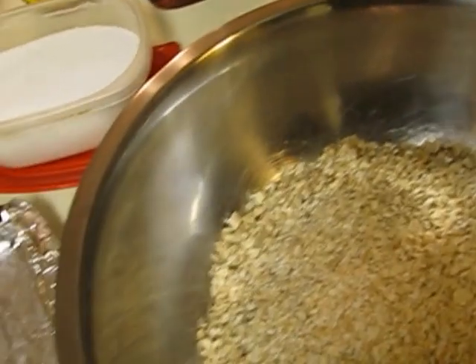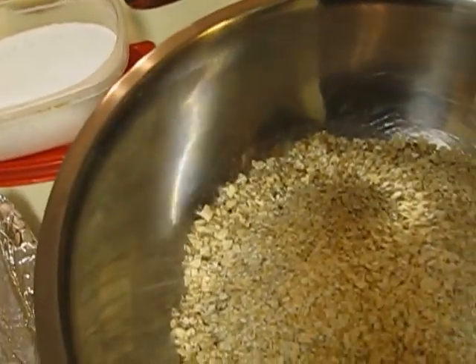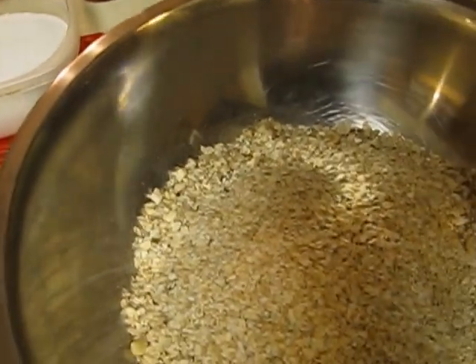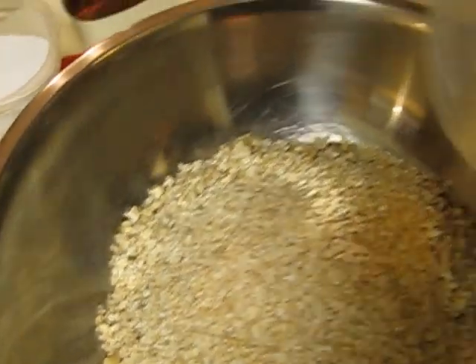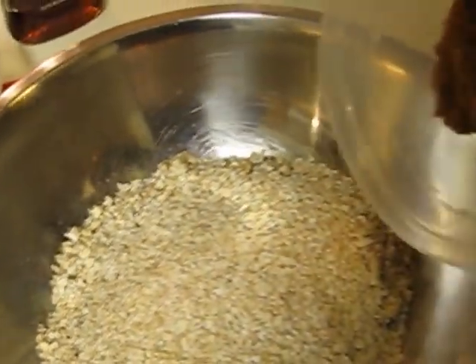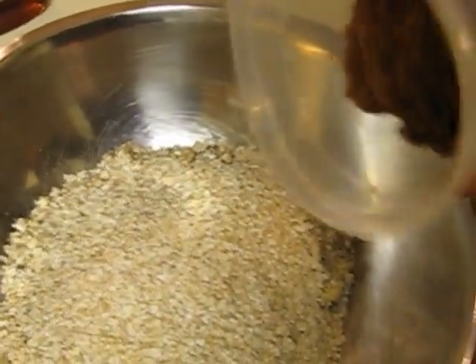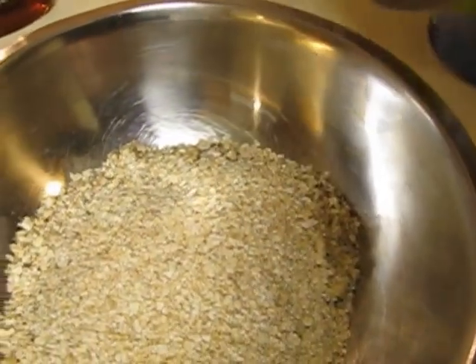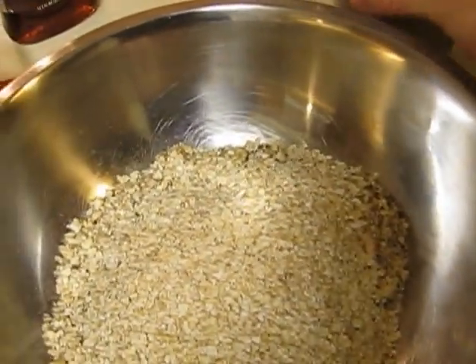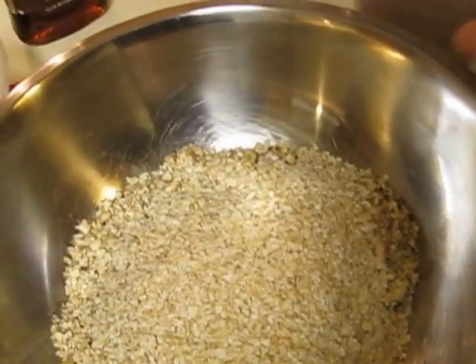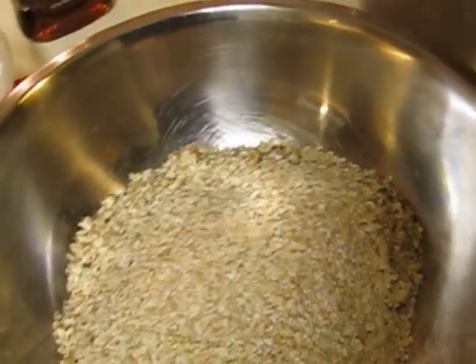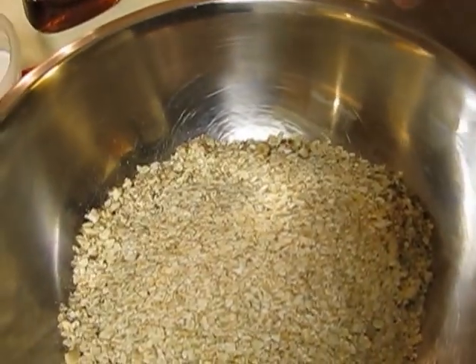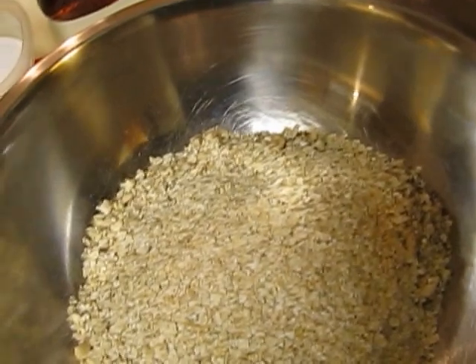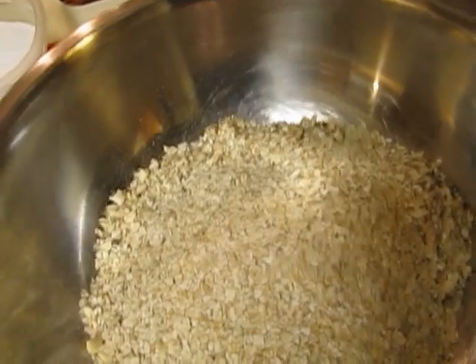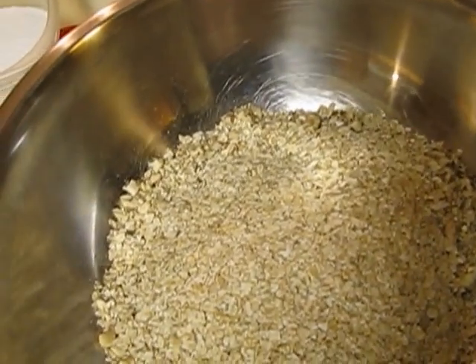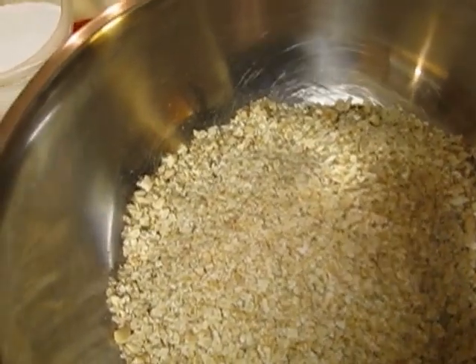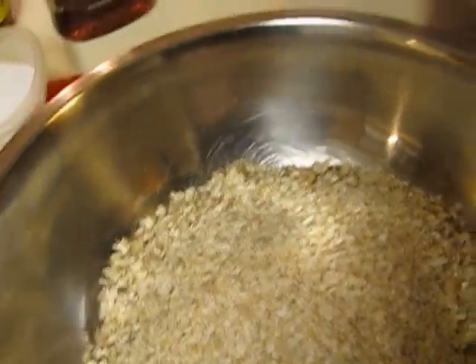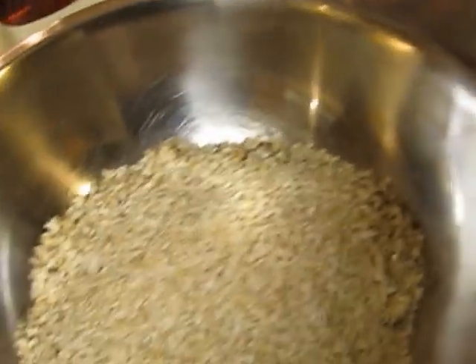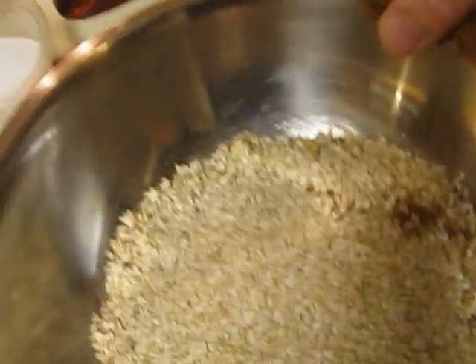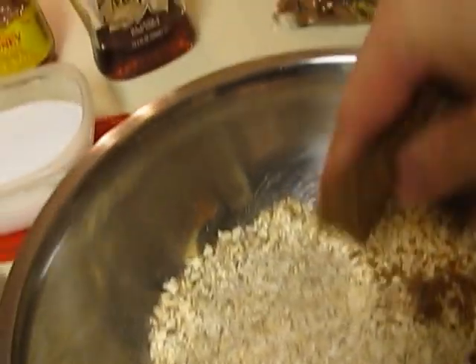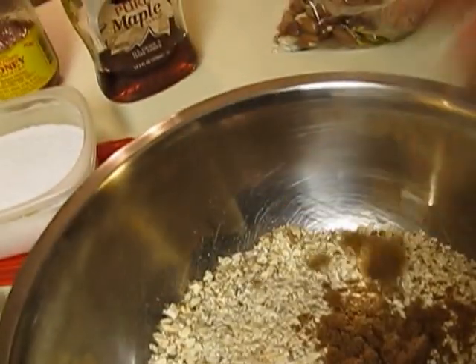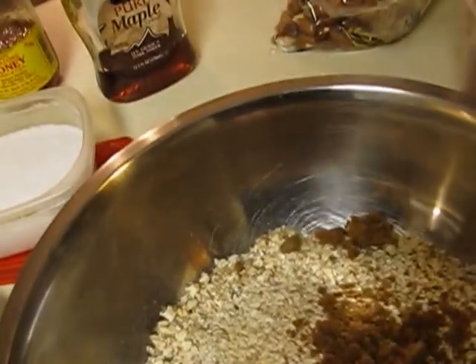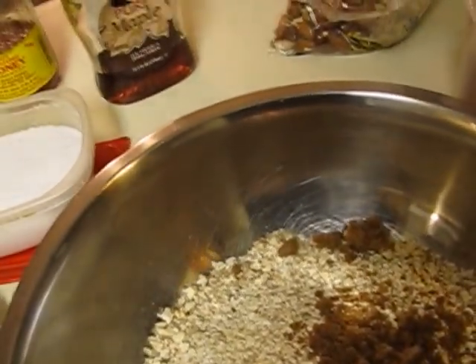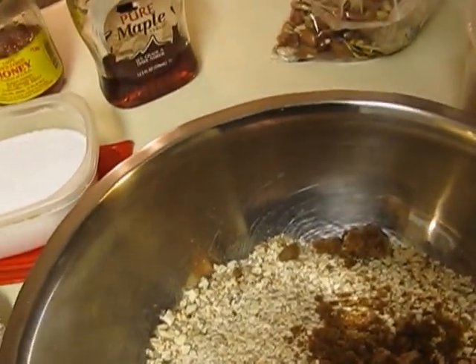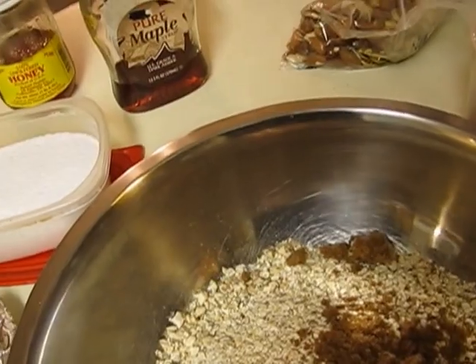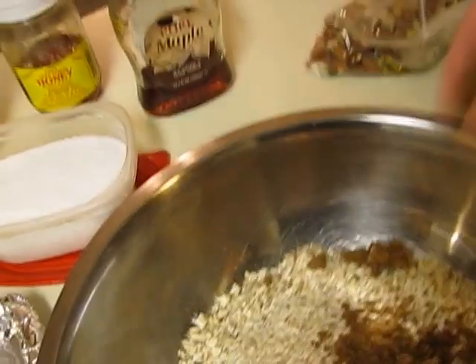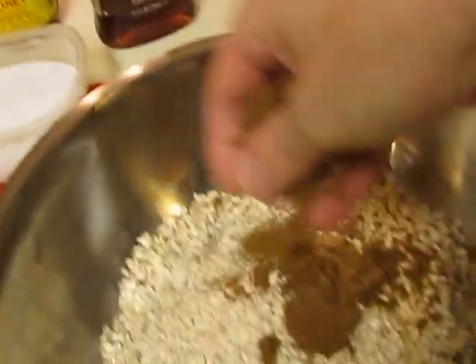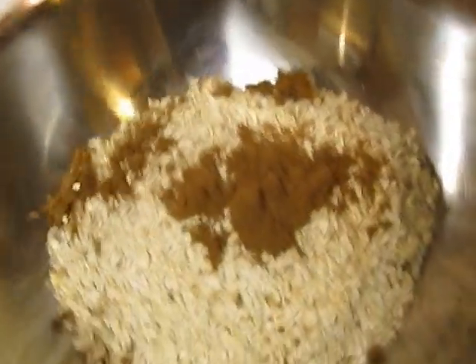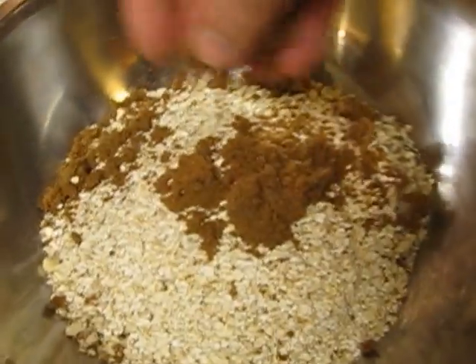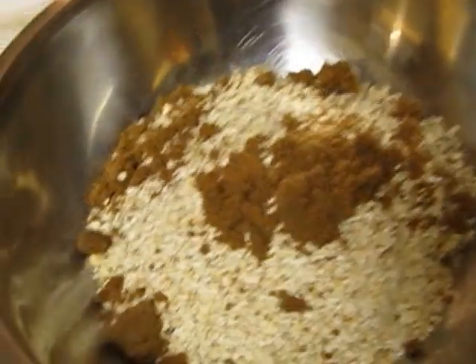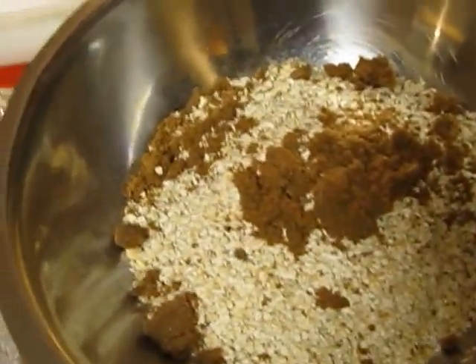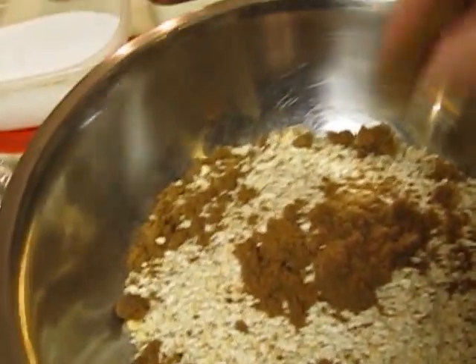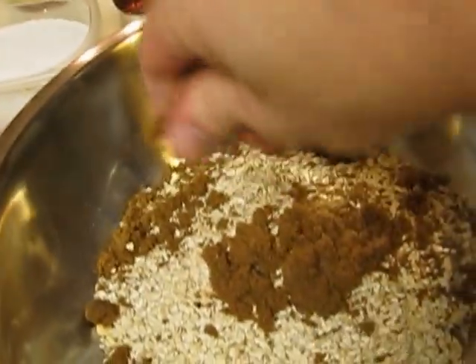We're going to add the brown sugar — looks like it's not coming out easily, so we'll get it out by hand. I don't really measure anything when I cook; I do it almost entirely by taste. We're just going to give a nice coating of brown sugar.